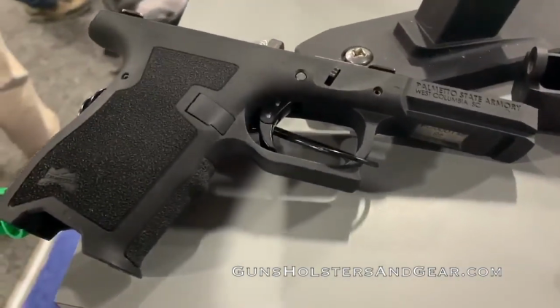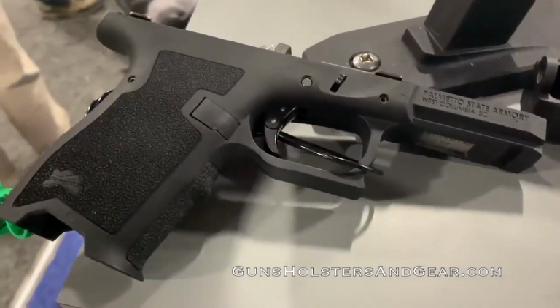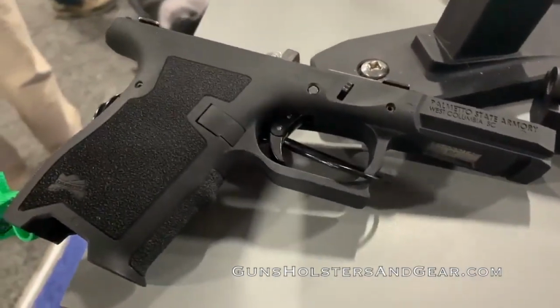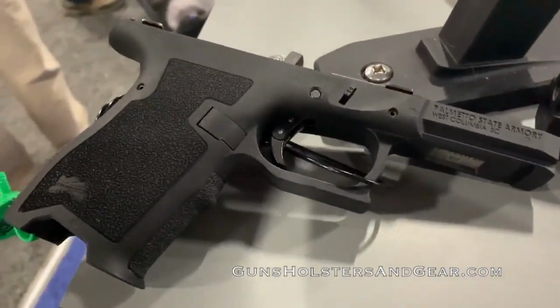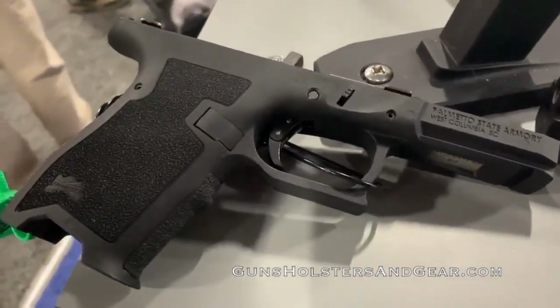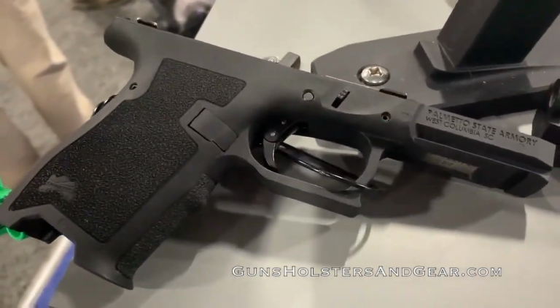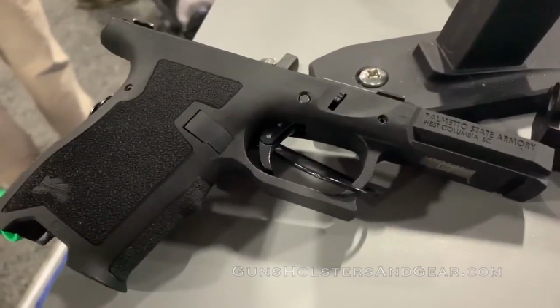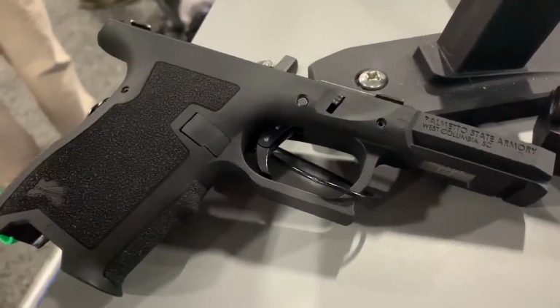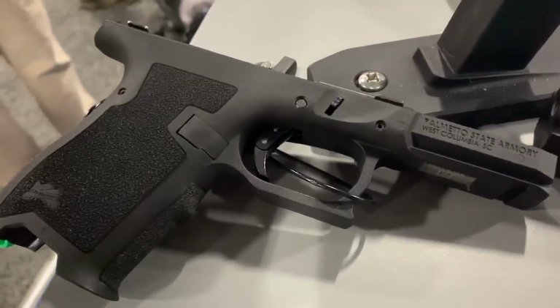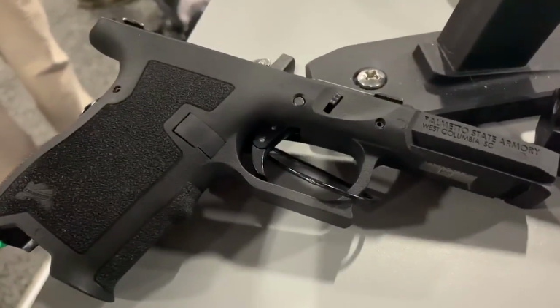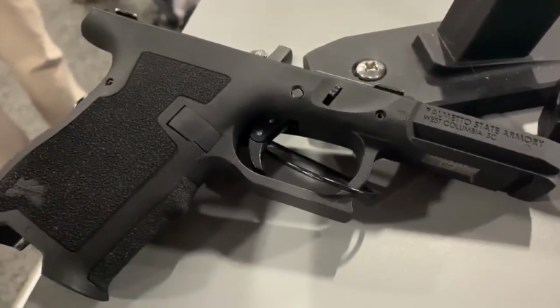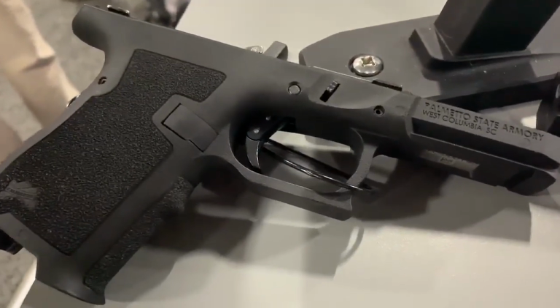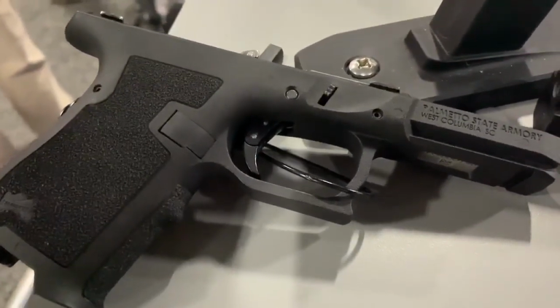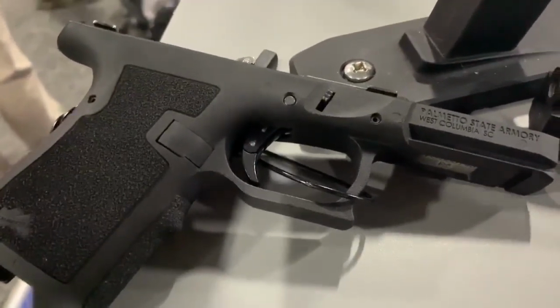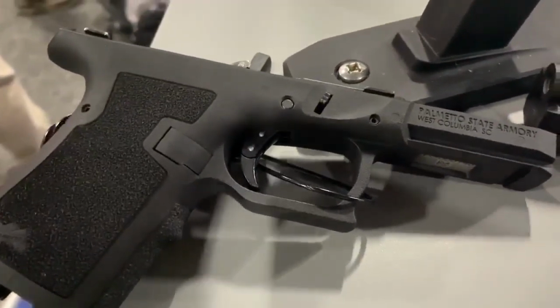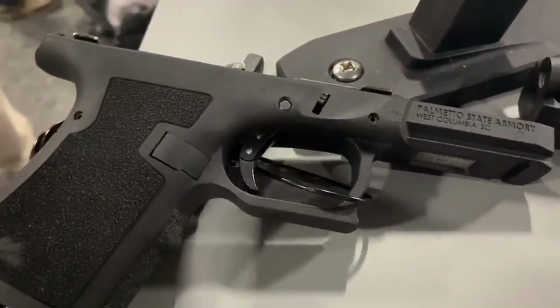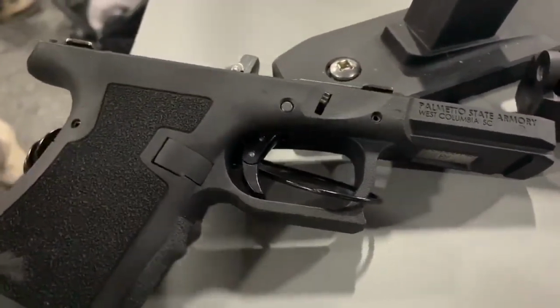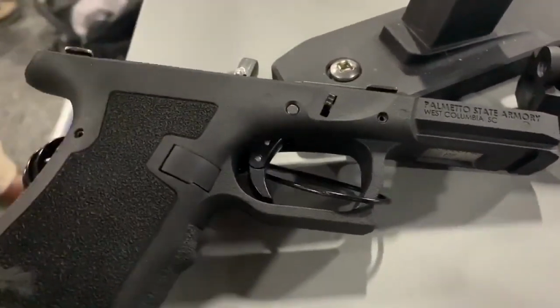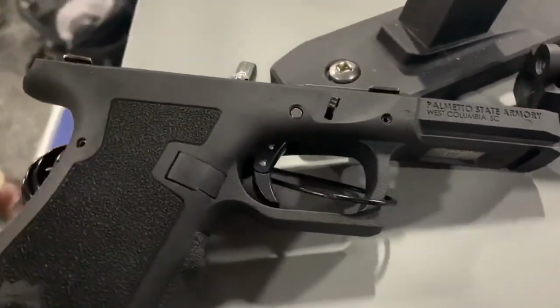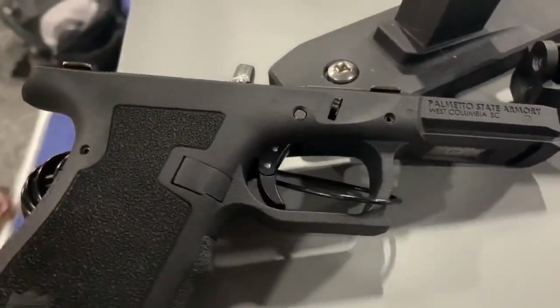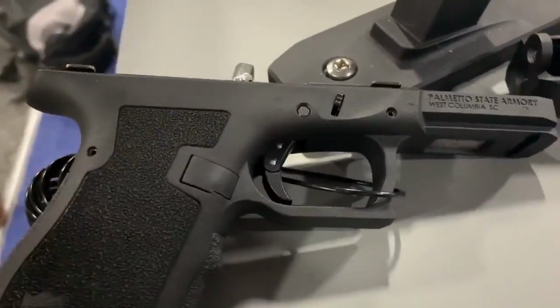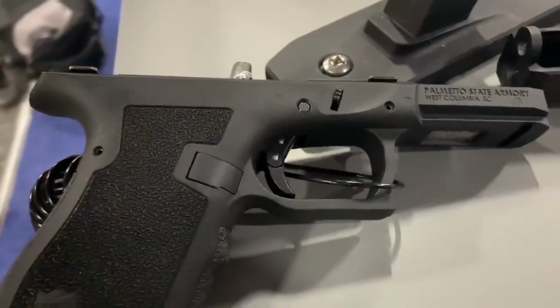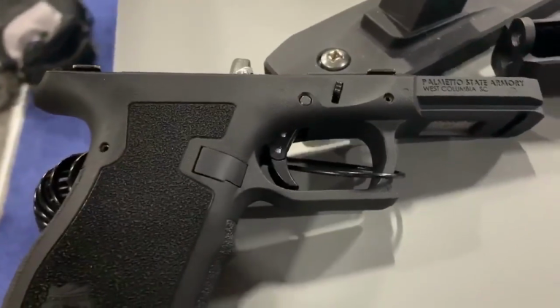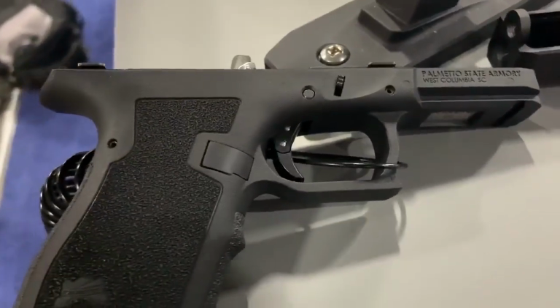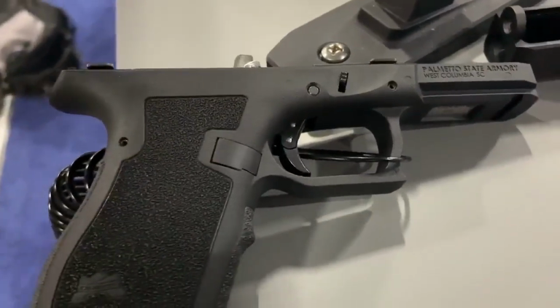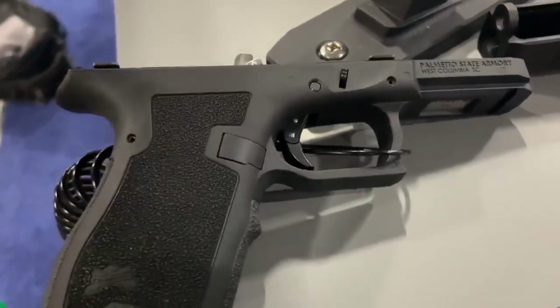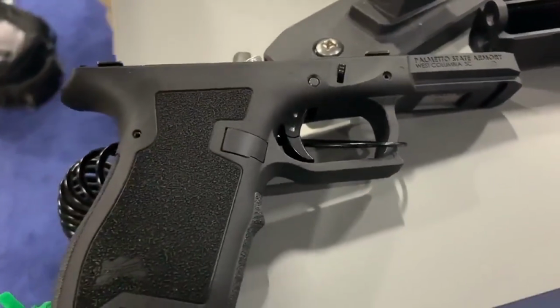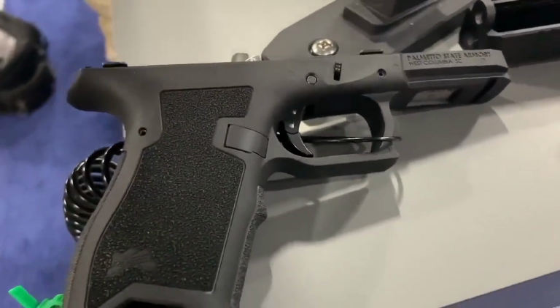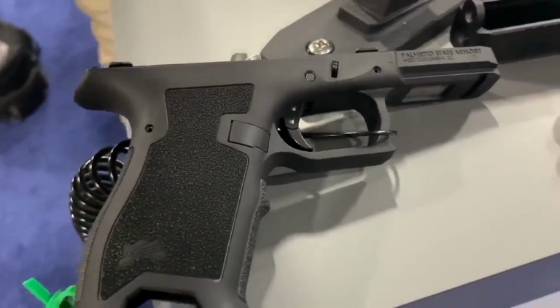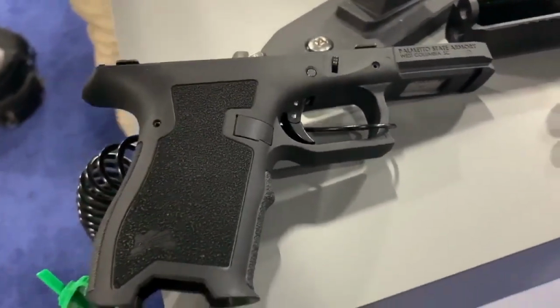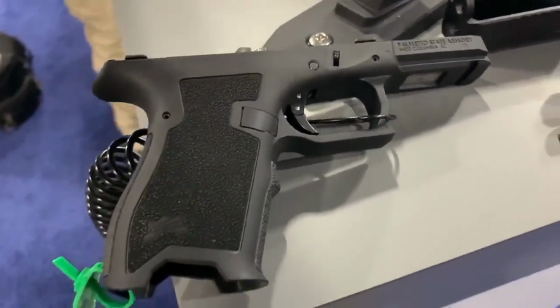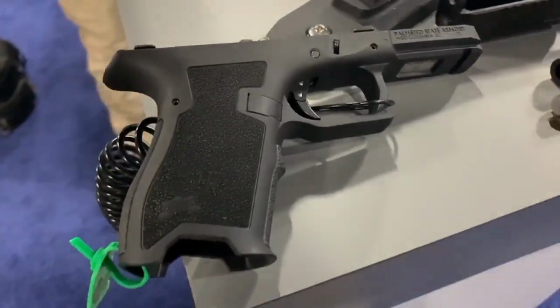The base model gun is expected to ship in March of 2020. Additional information and photos on these new guns can be seen in my article at GunsHolstersAndGear.com.